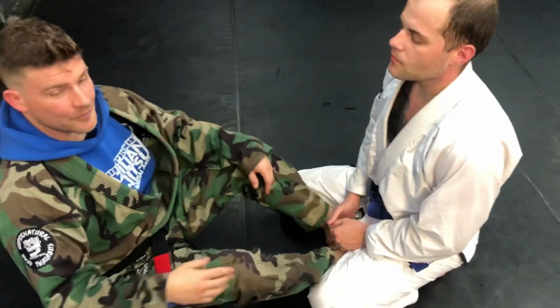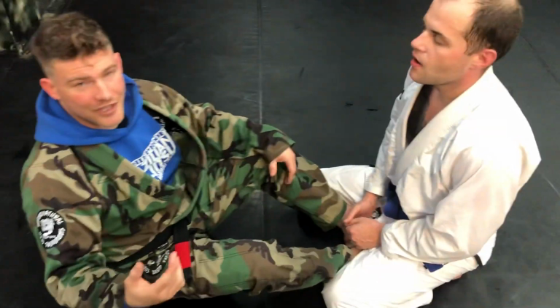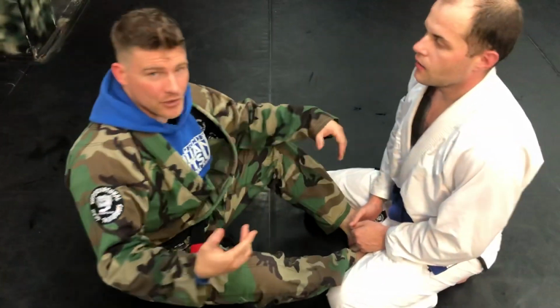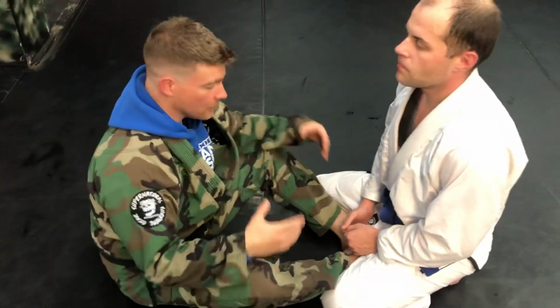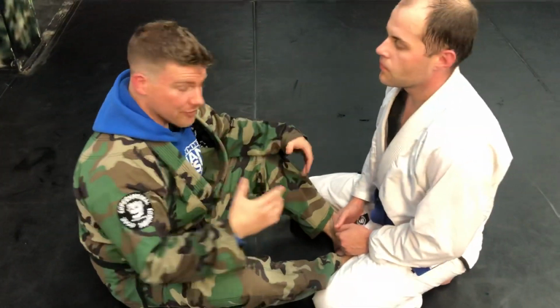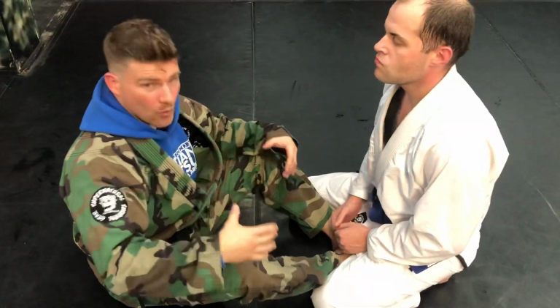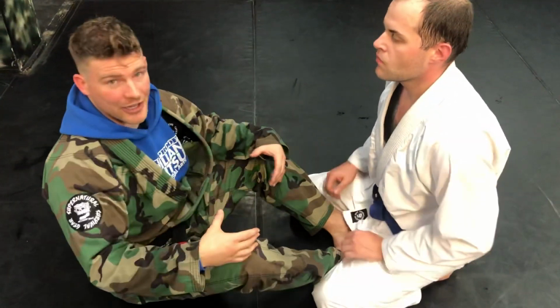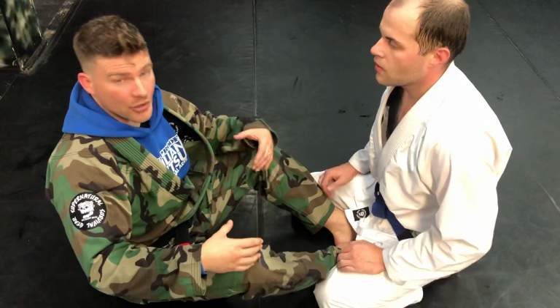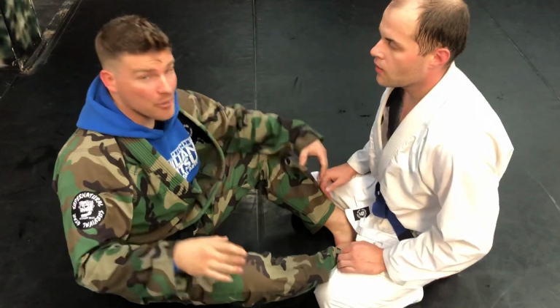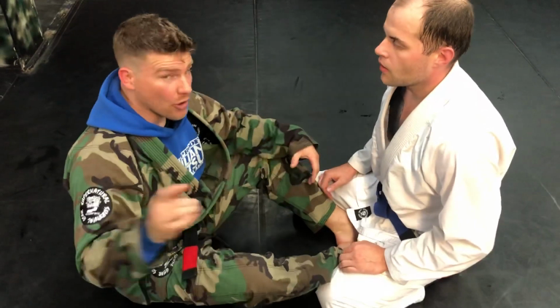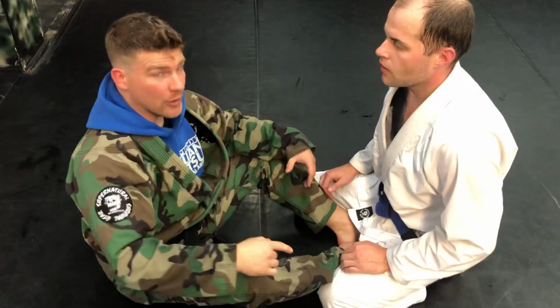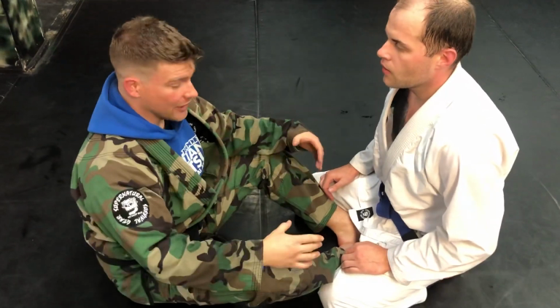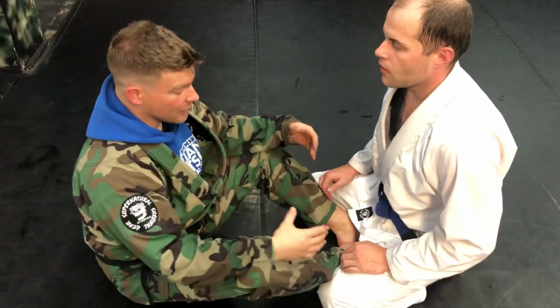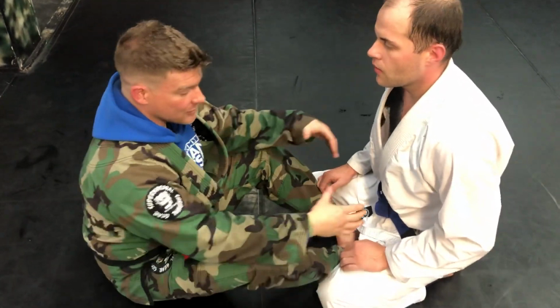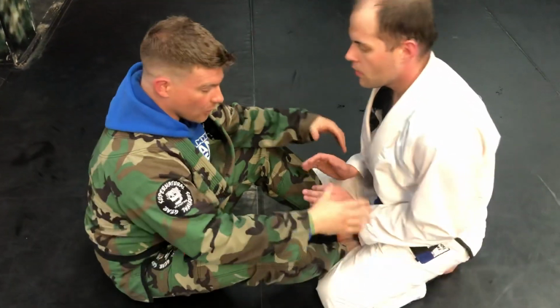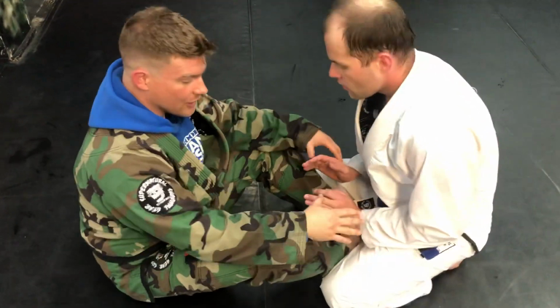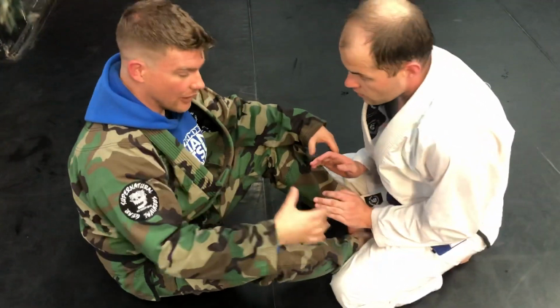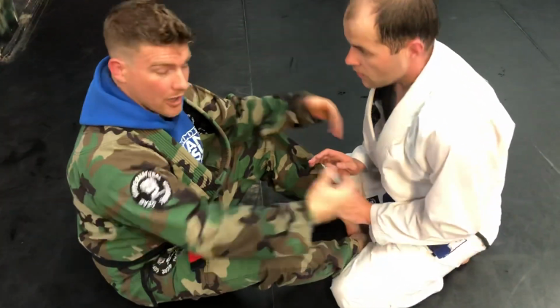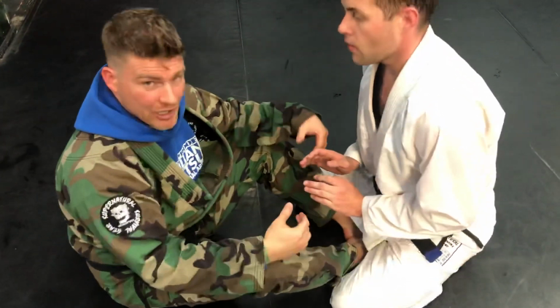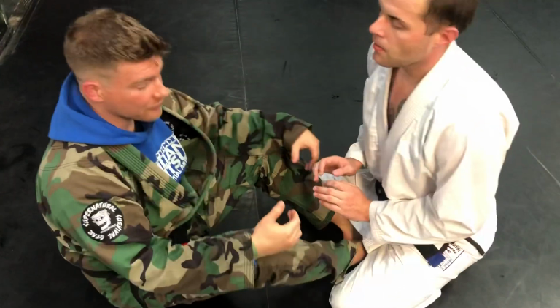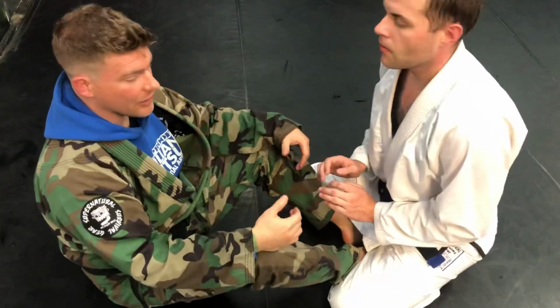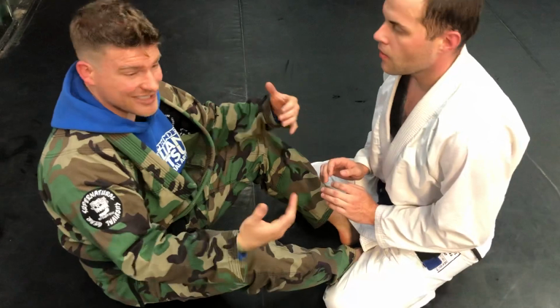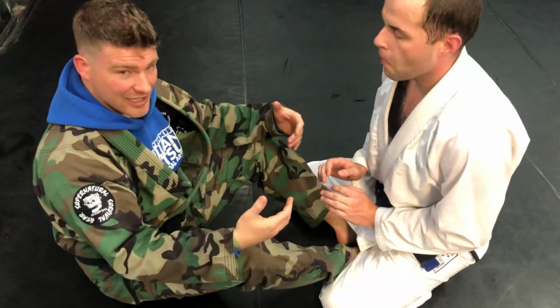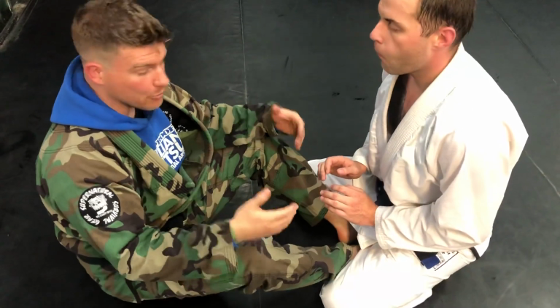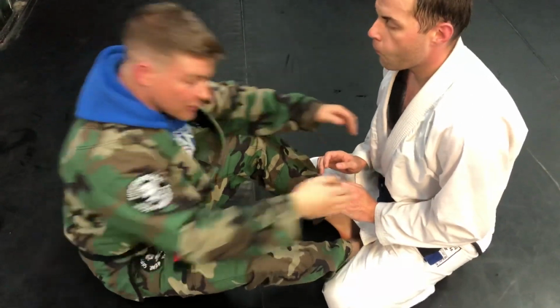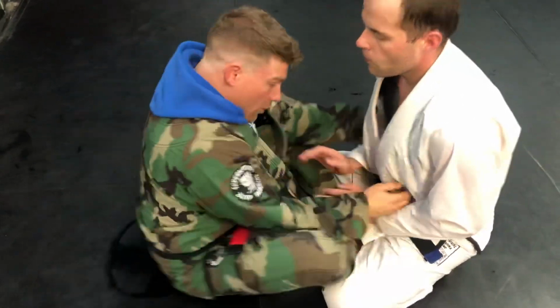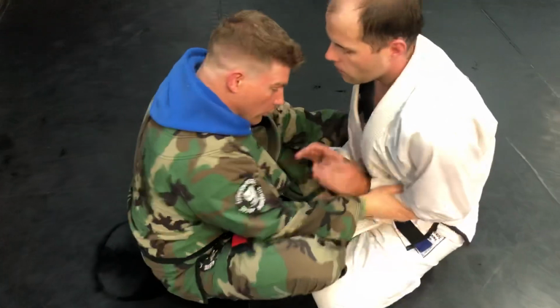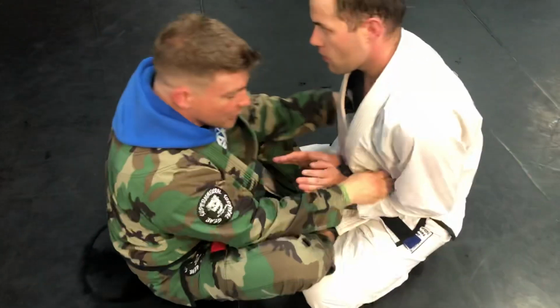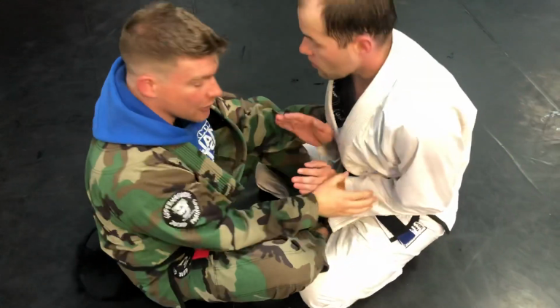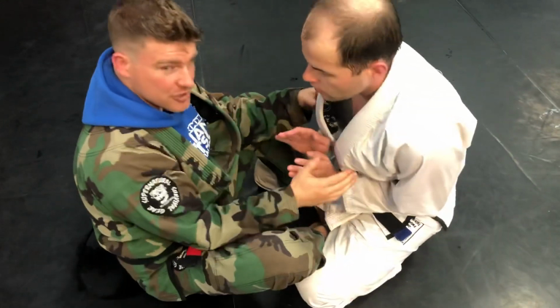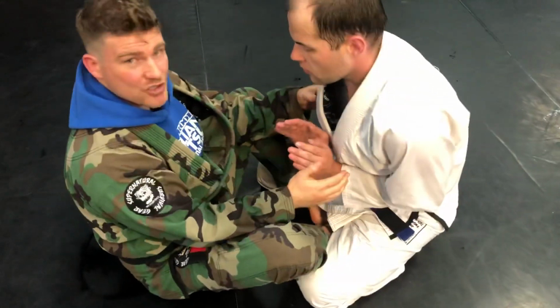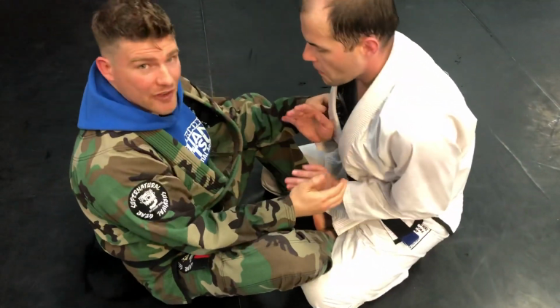Getting an underhook when they don't want you to get an underhook, but they're OK with playing guard. So we're here. They want to be in butterfly guard. They're not standing out, but they also won't let you get an underhook. They're just being super defensive.